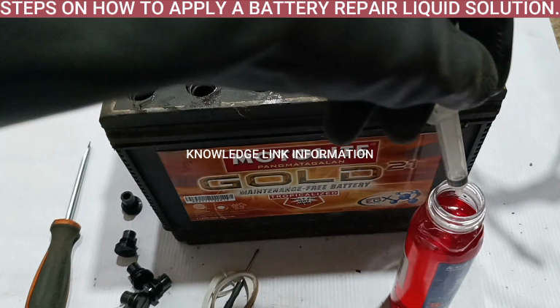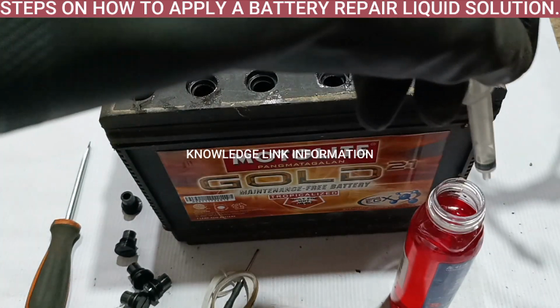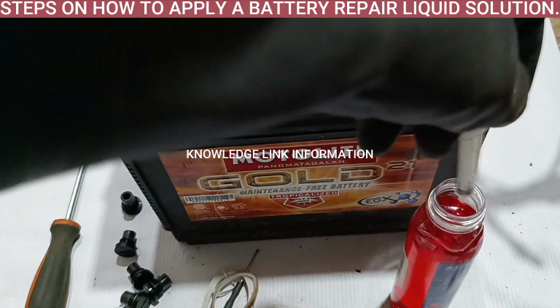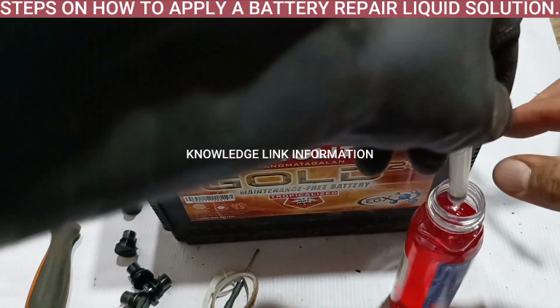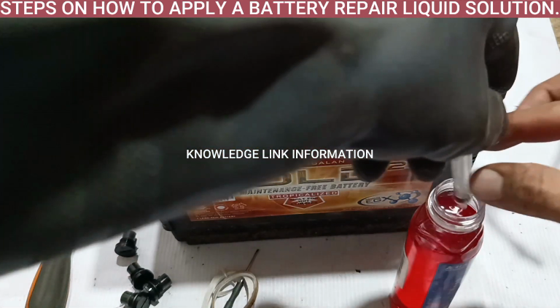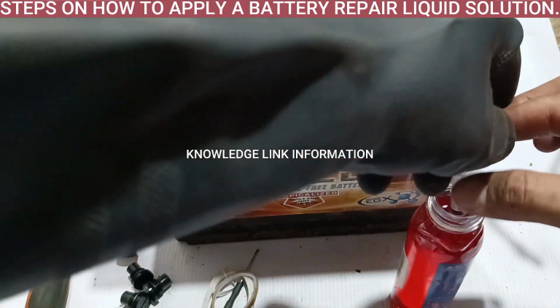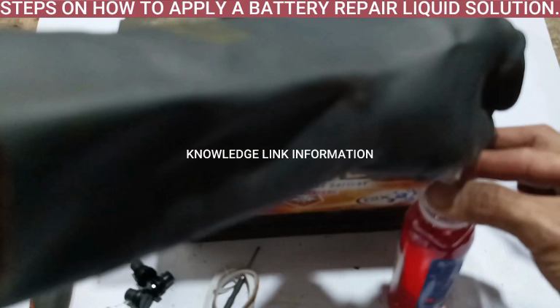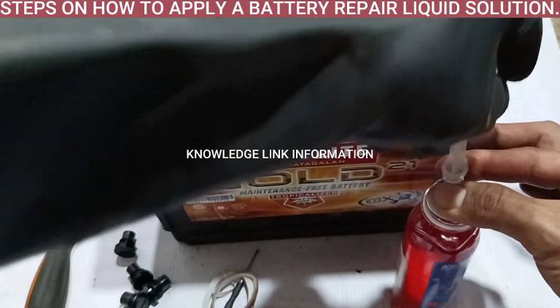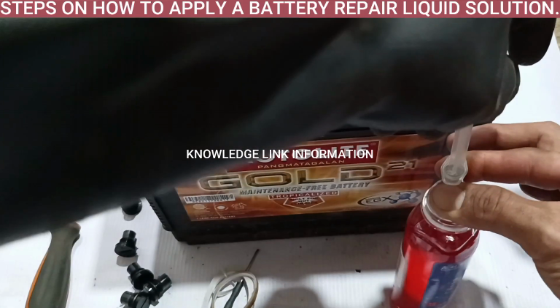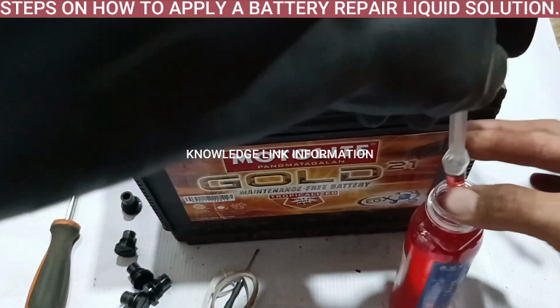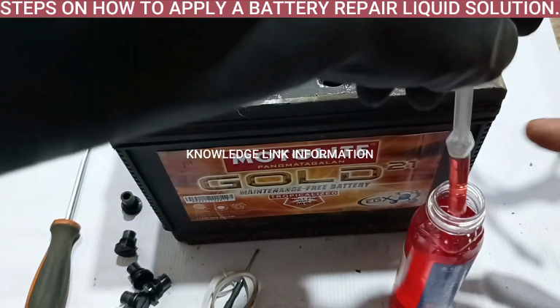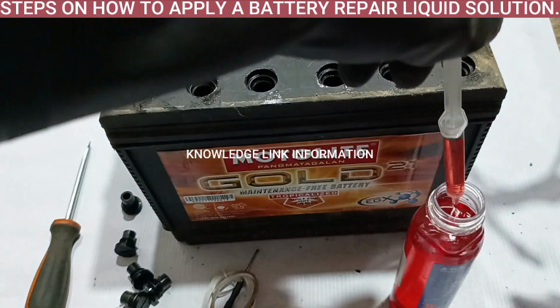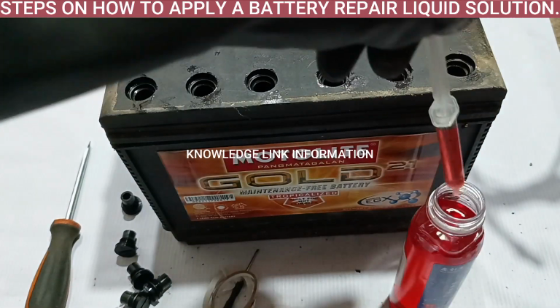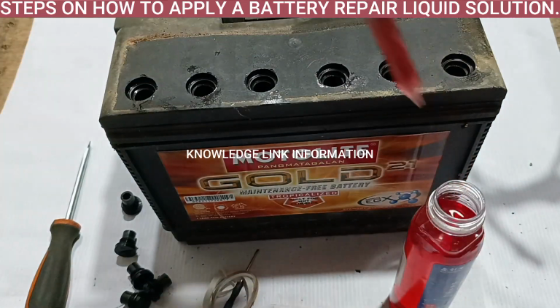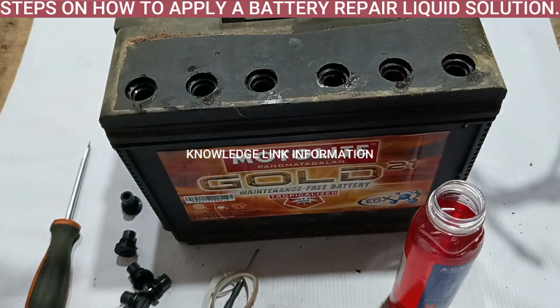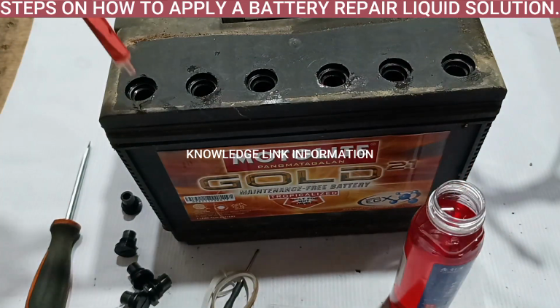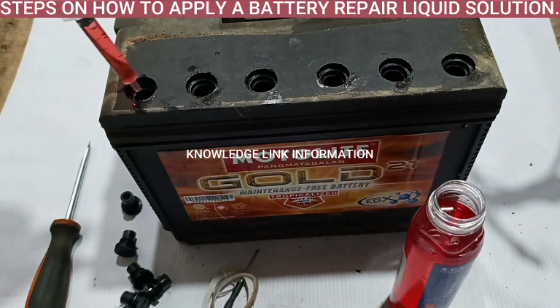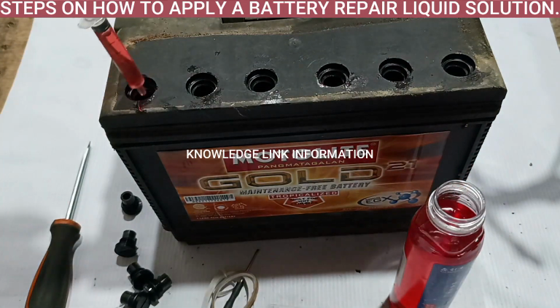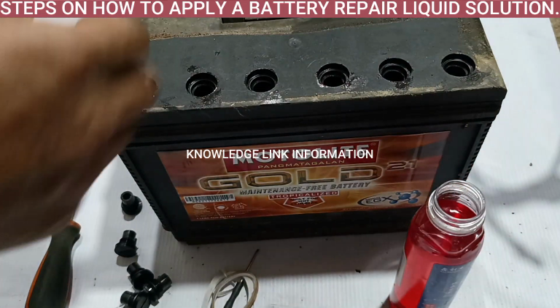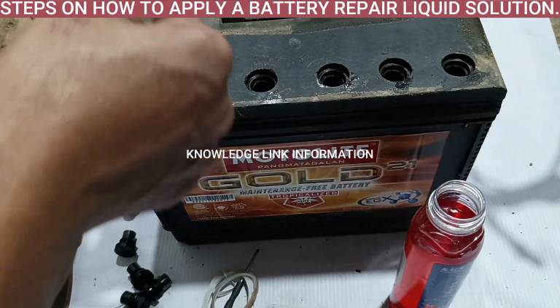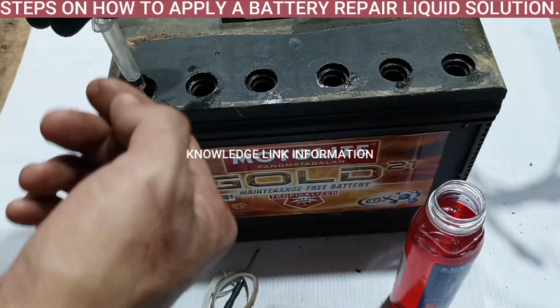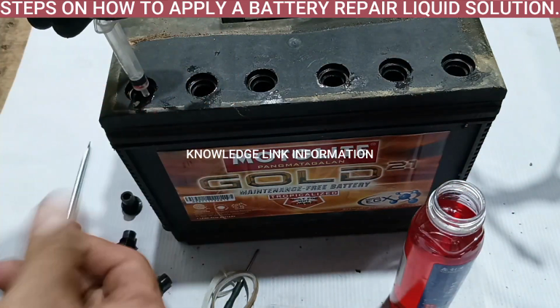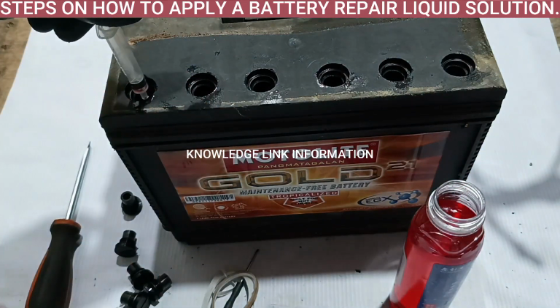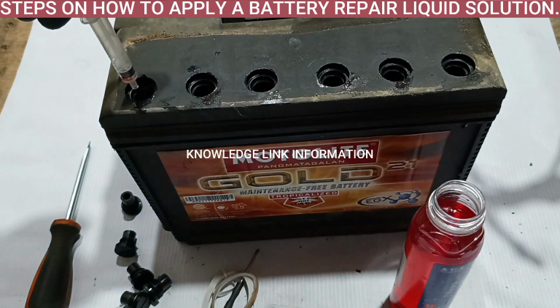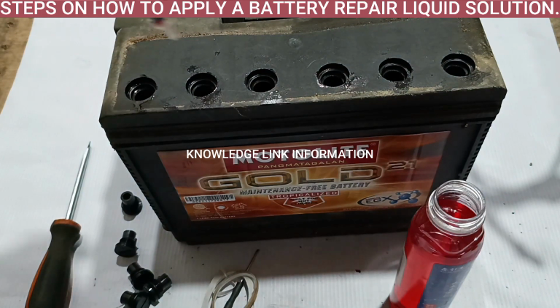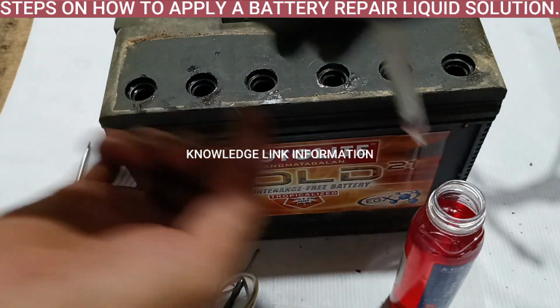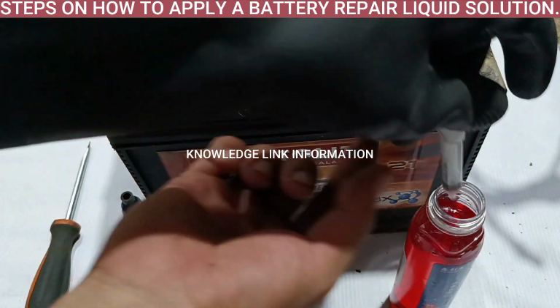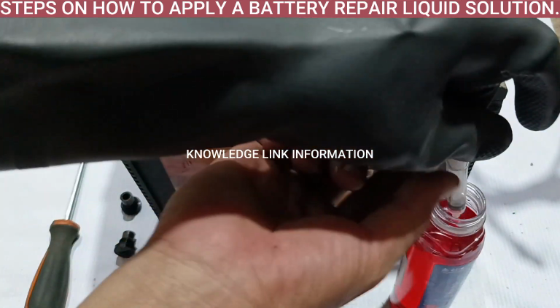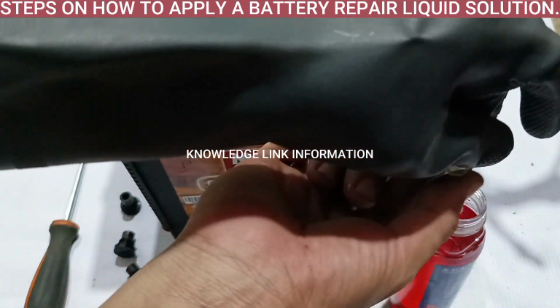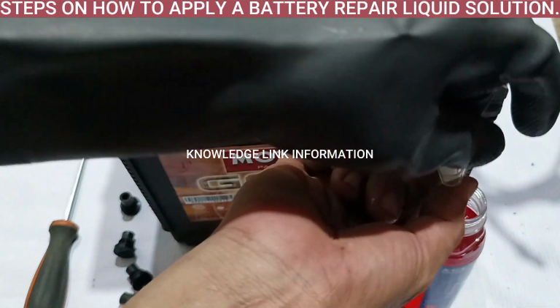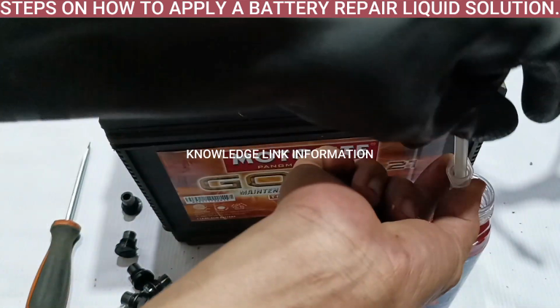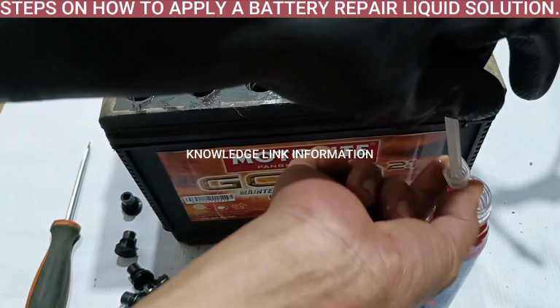Step 5. Use the syringe to extract the repair liquid solution, to control the amount of liquid and to avoid liquid spills on the surface.